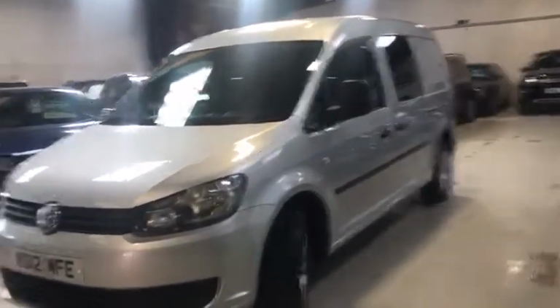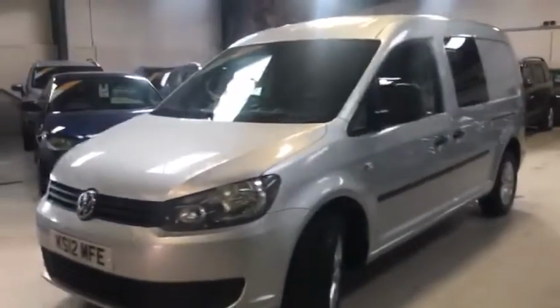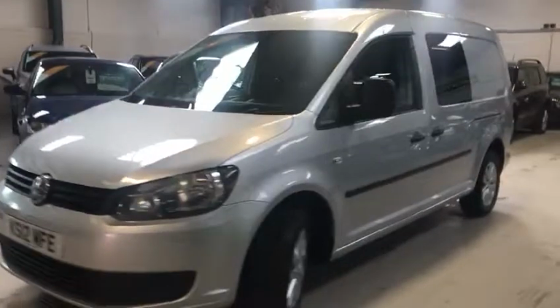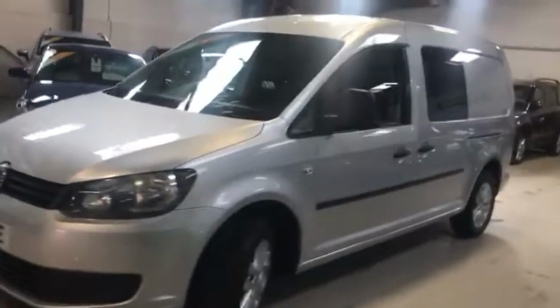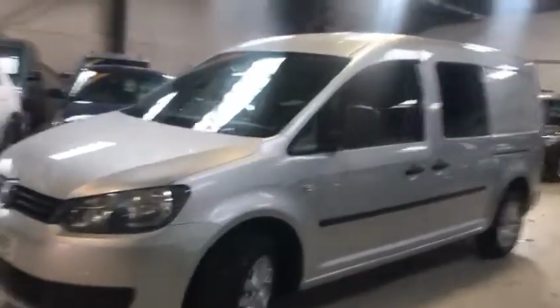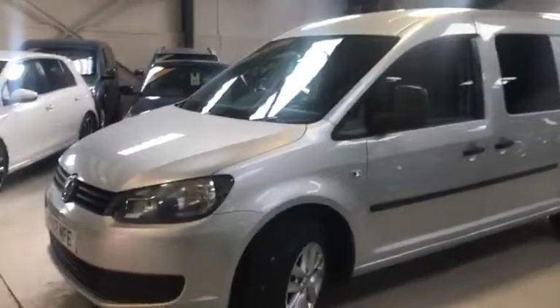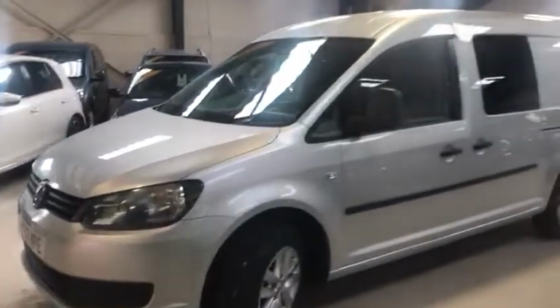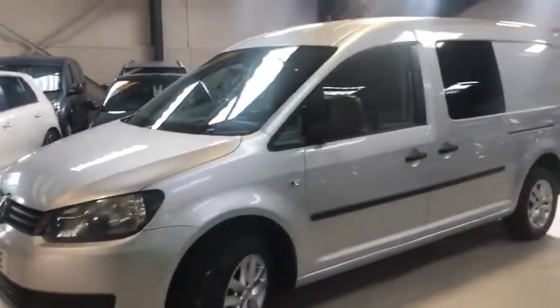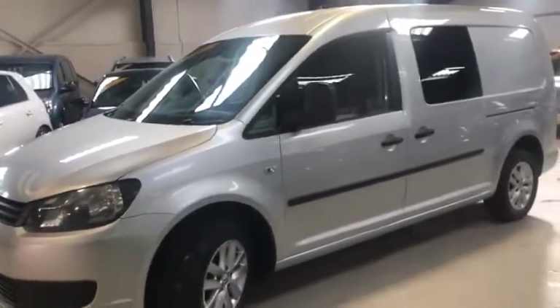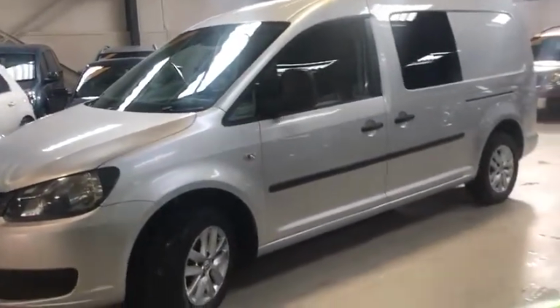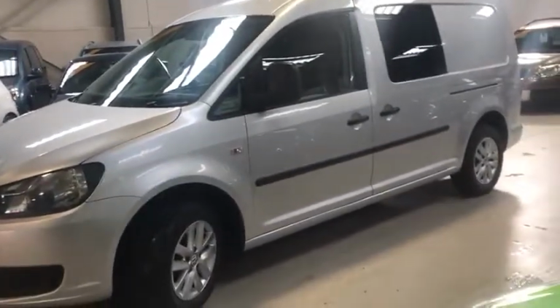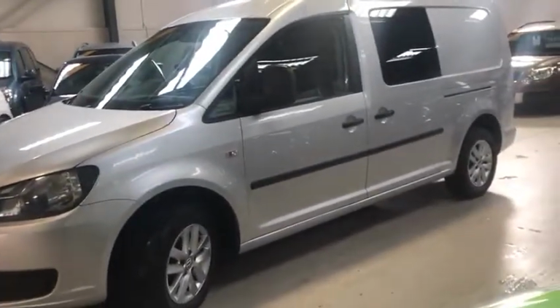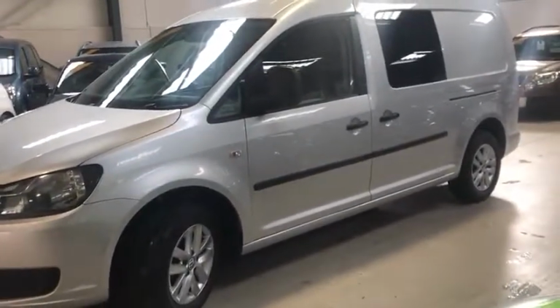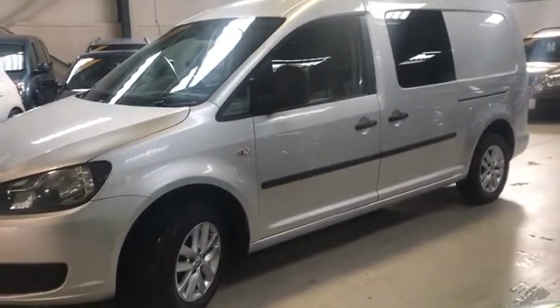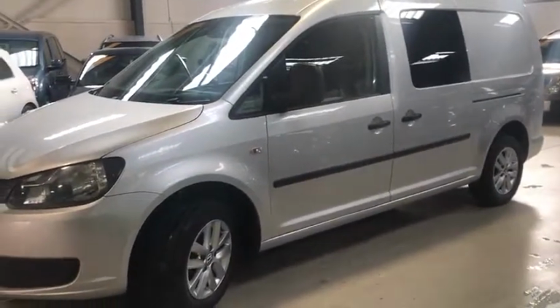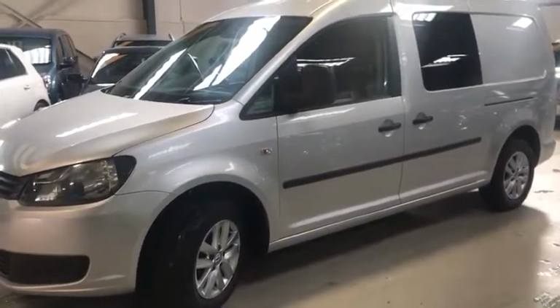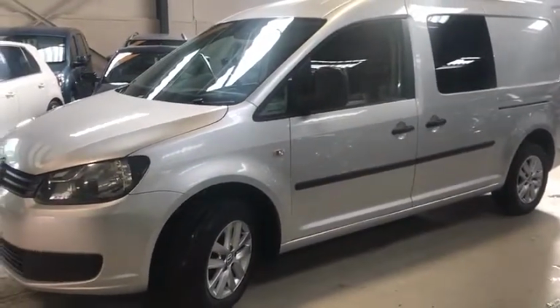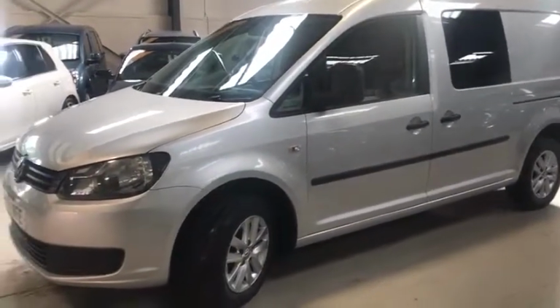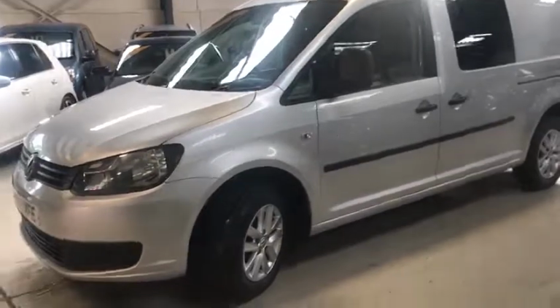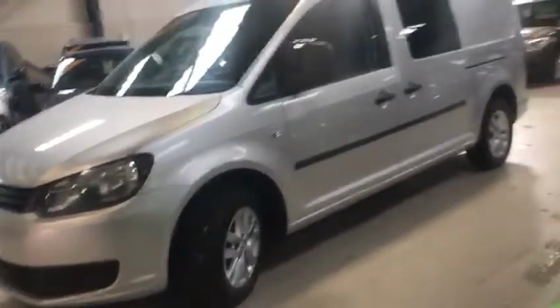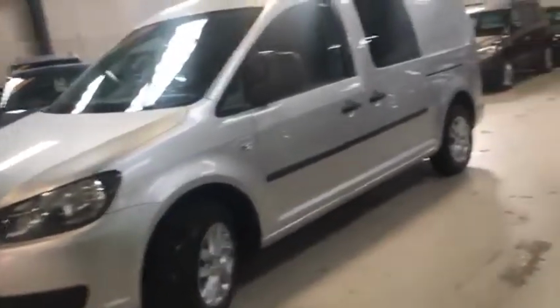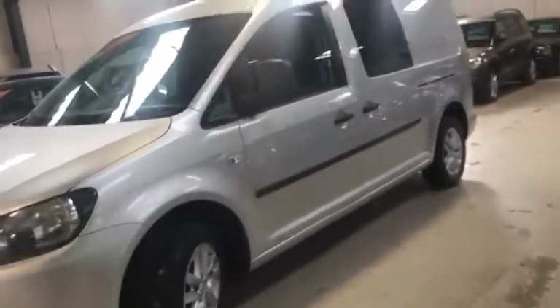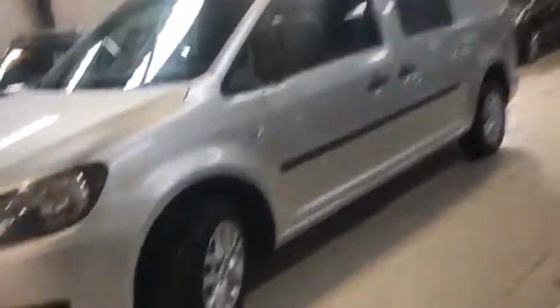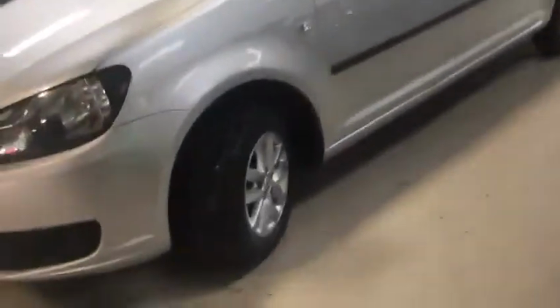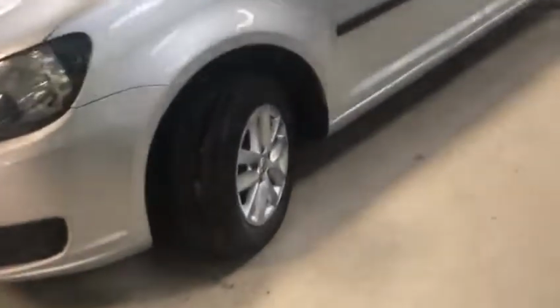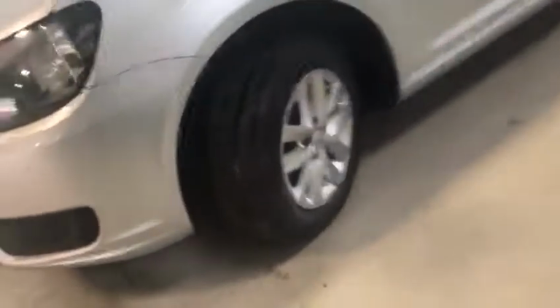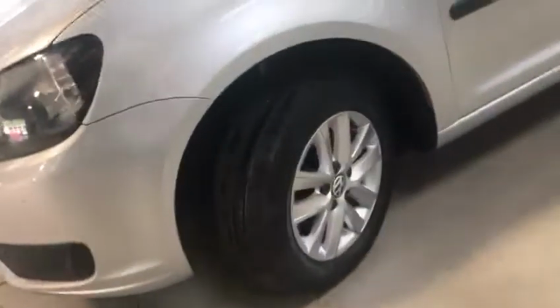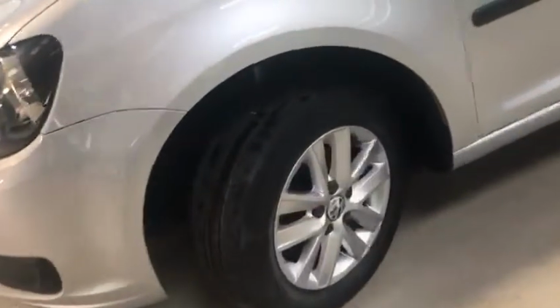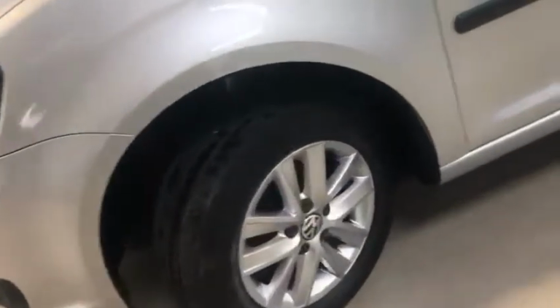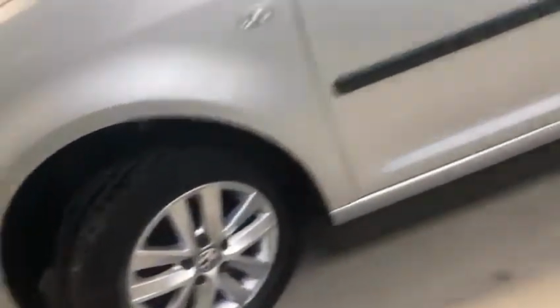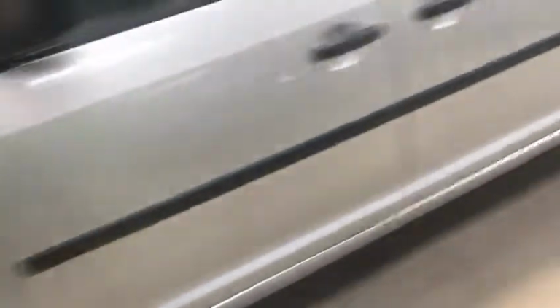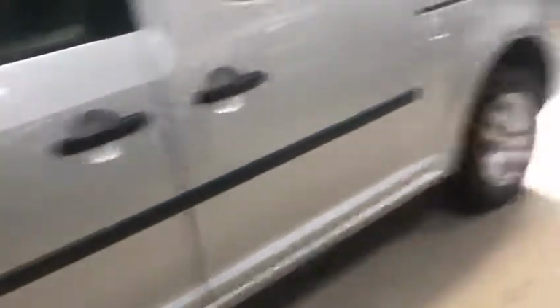It's also got two keys and full service history. The cam belt was replaced in September 2016 at 80,934 miles. It's got alloy wheels in excellent condition.